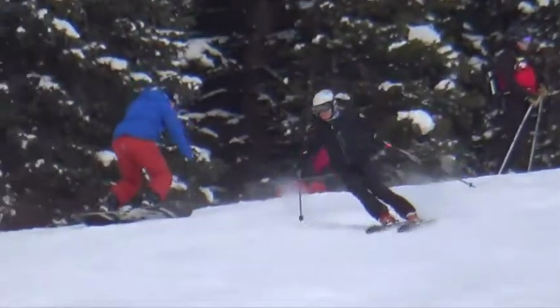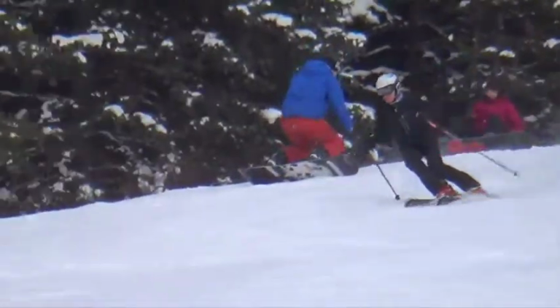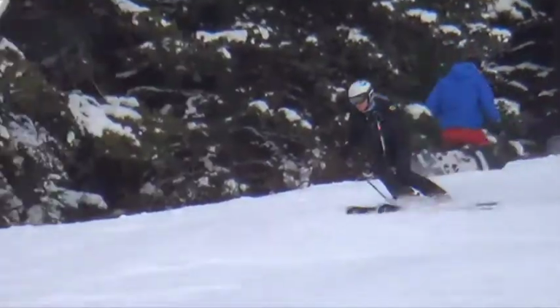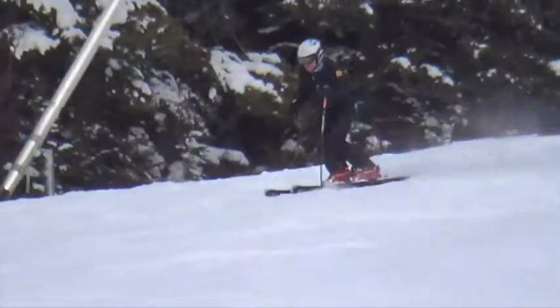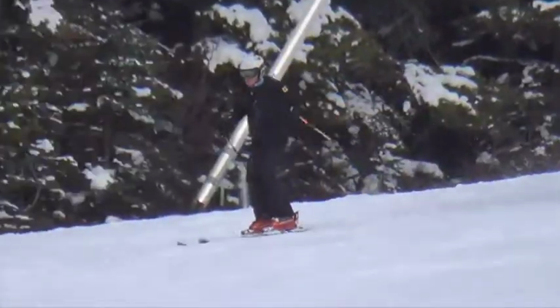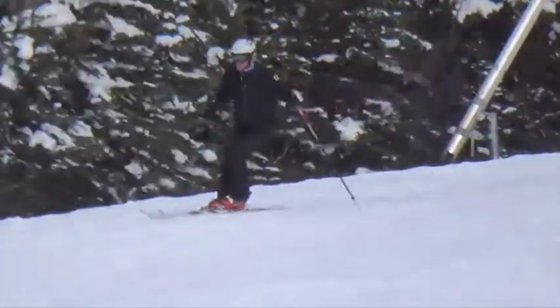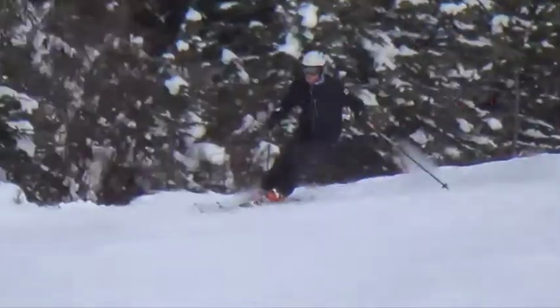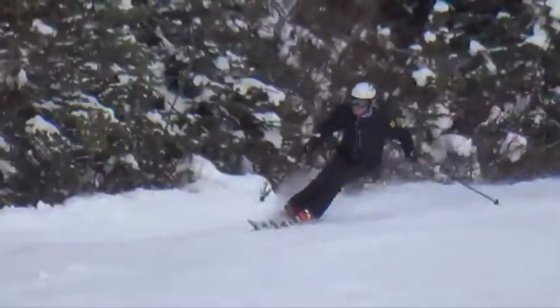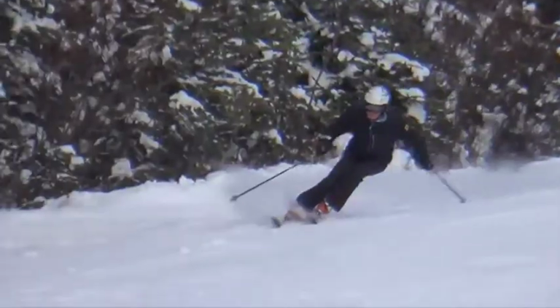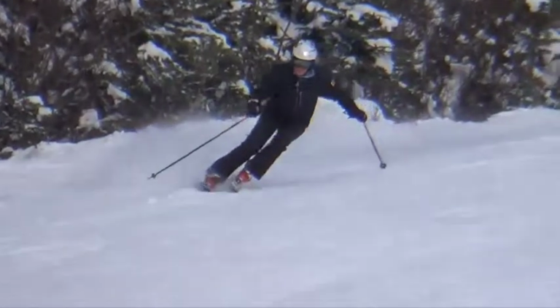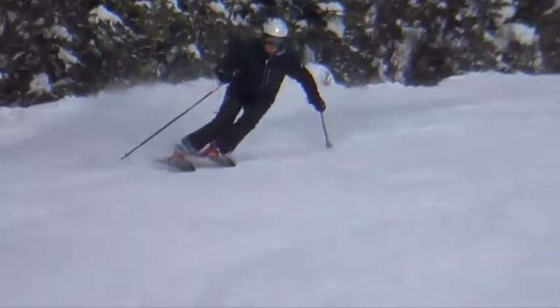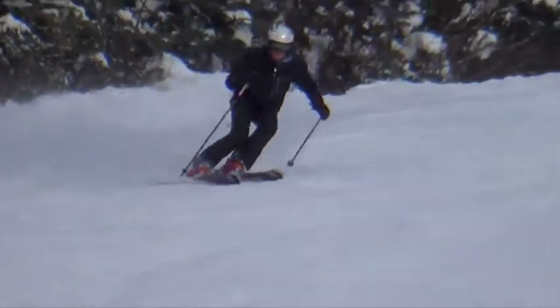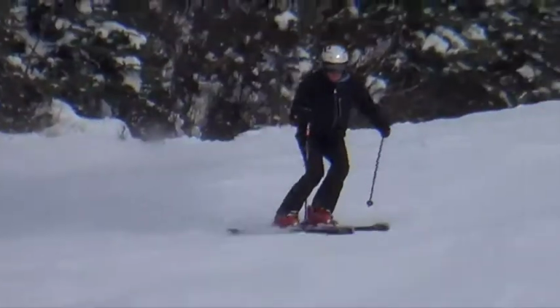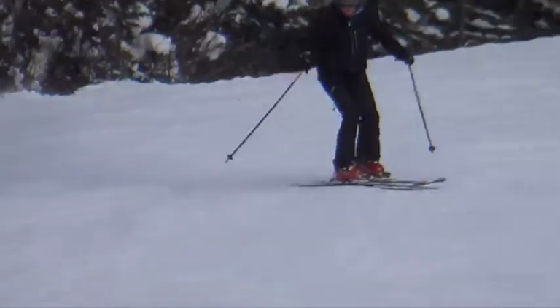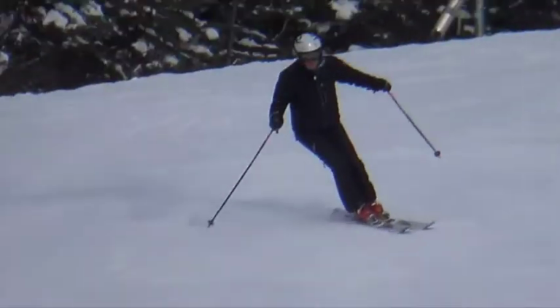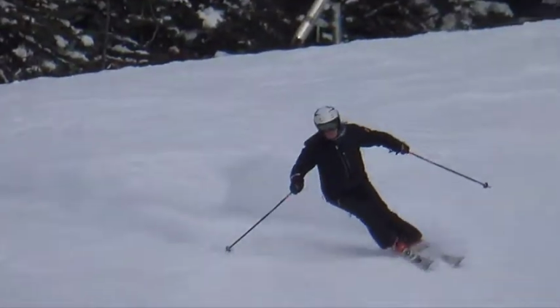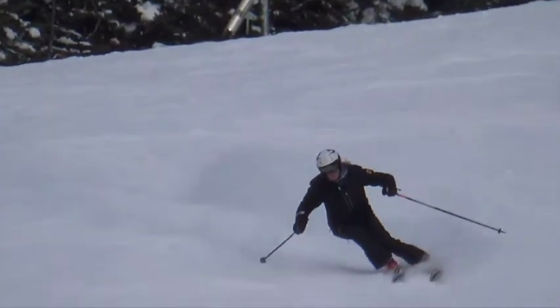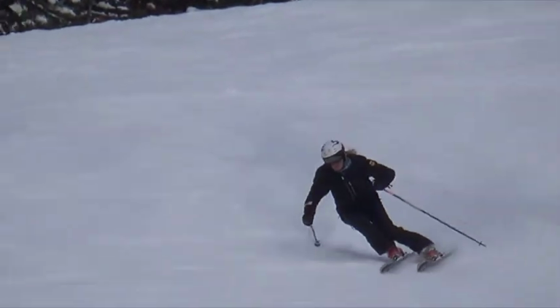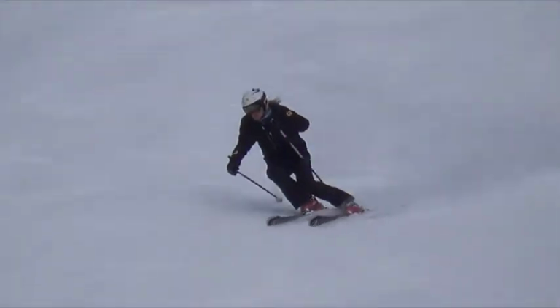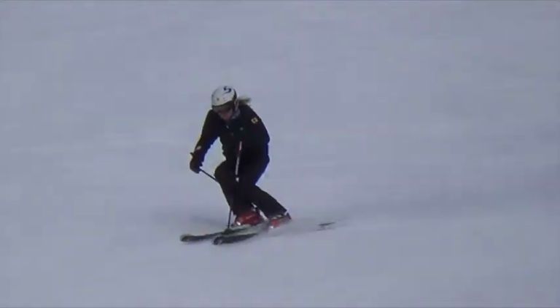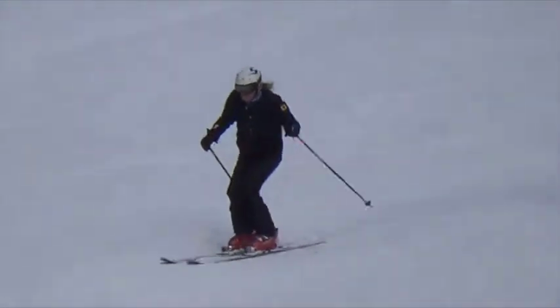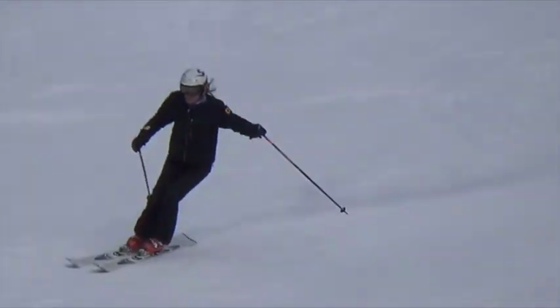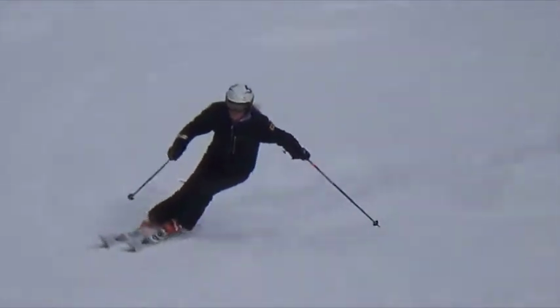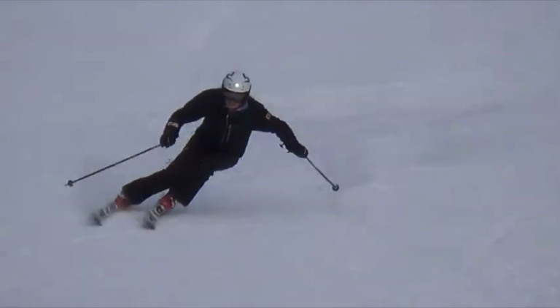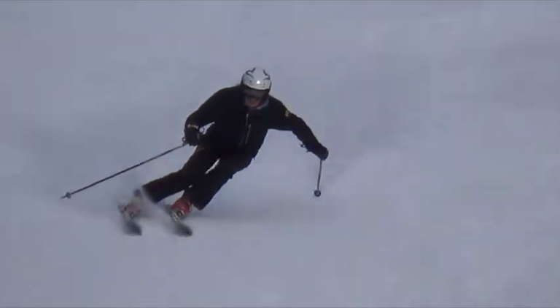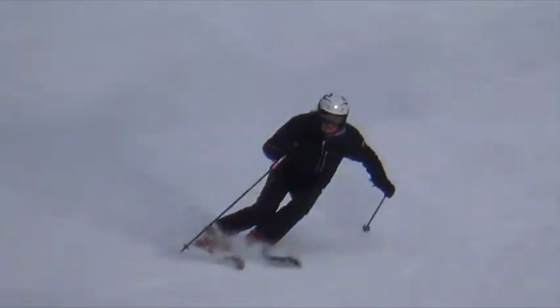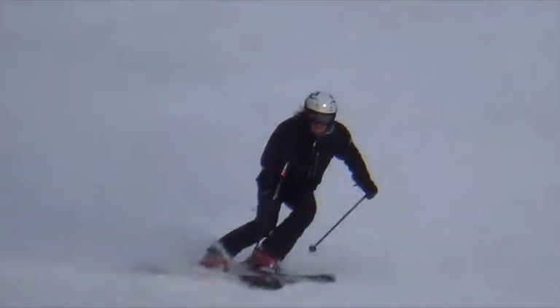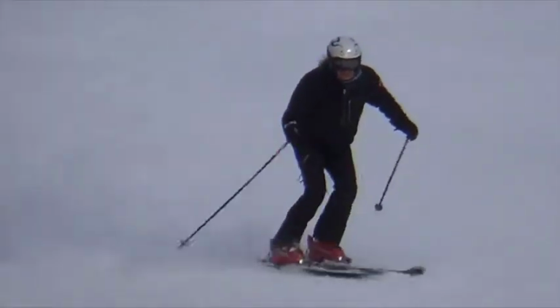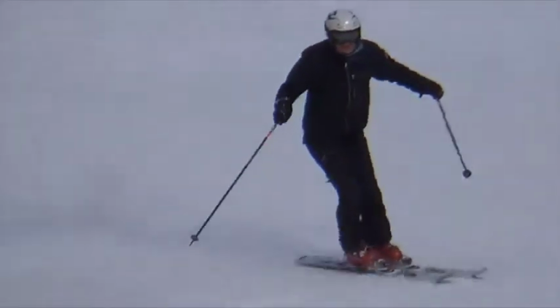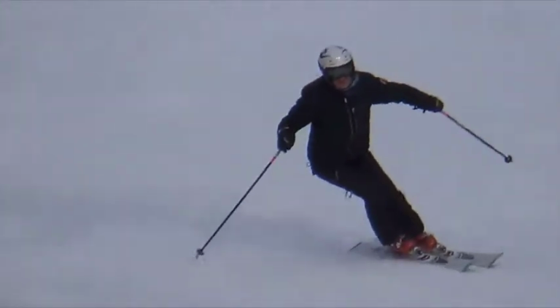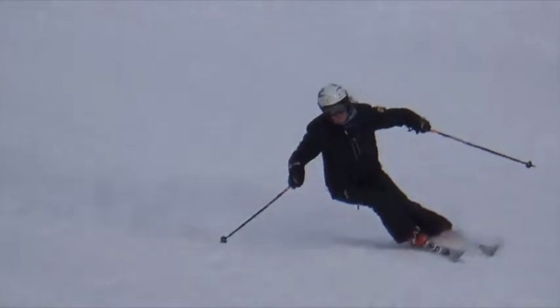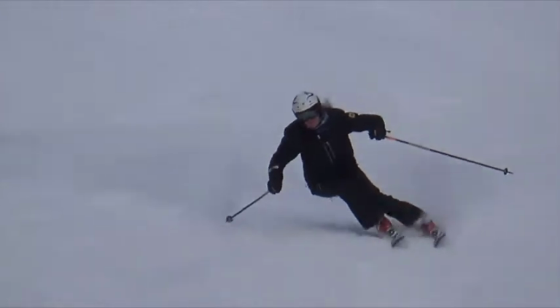Hi Michelle, we really like the way you increase and decrease the edge angles. This gives you a really nice flow to your skiing.